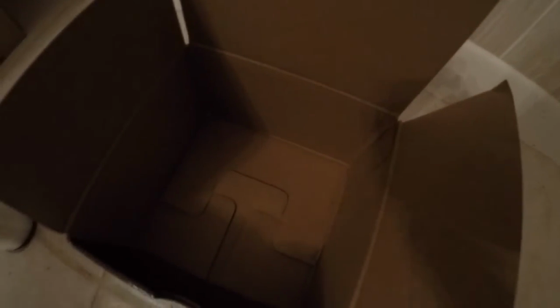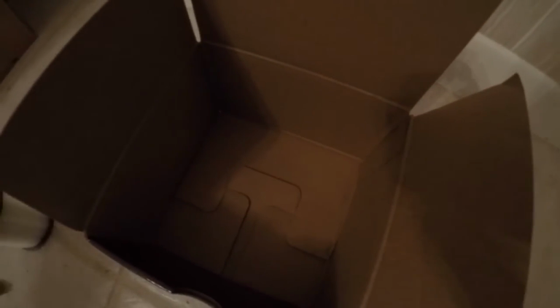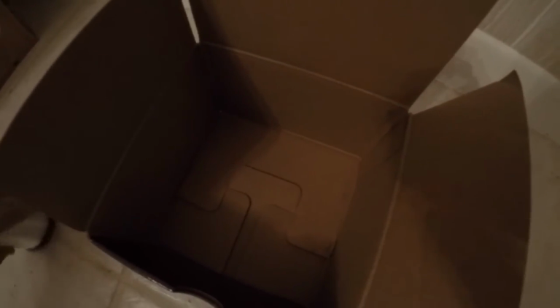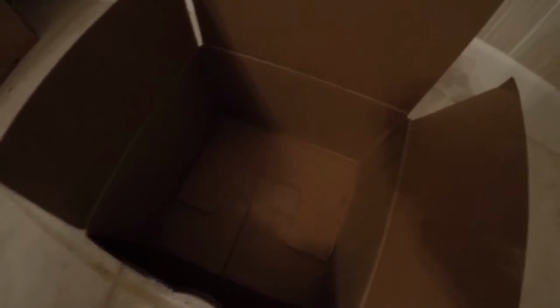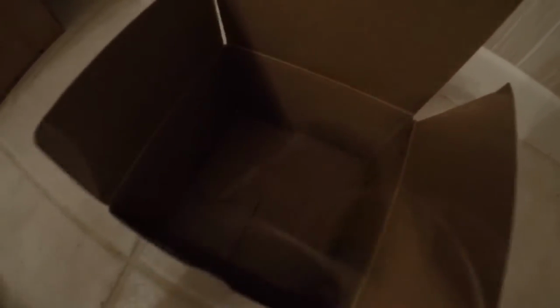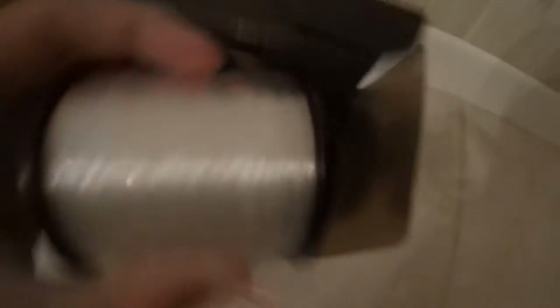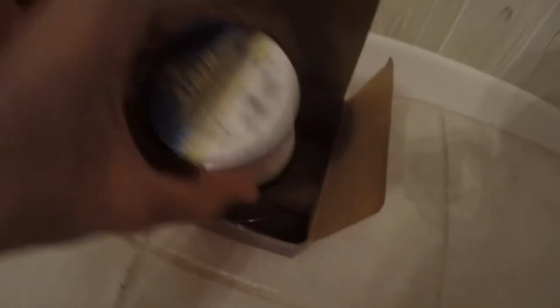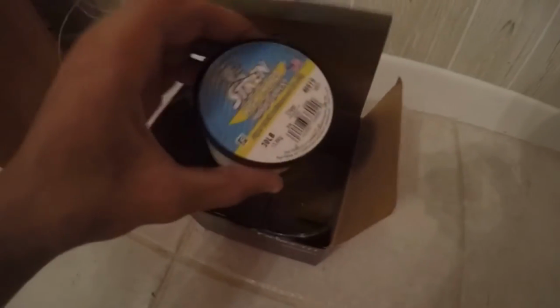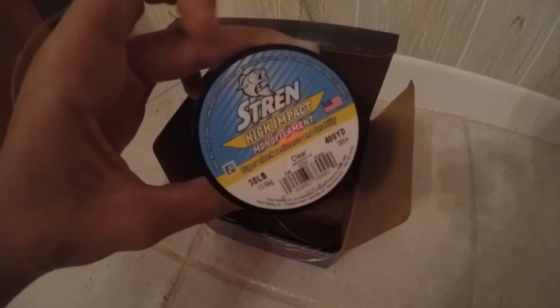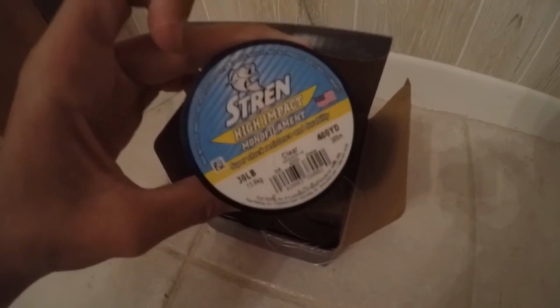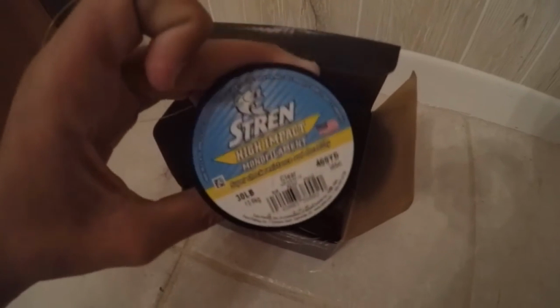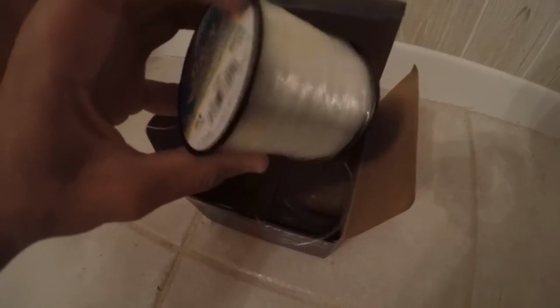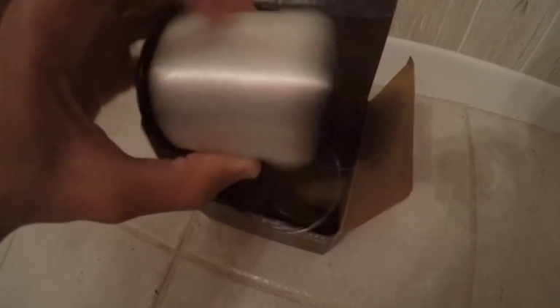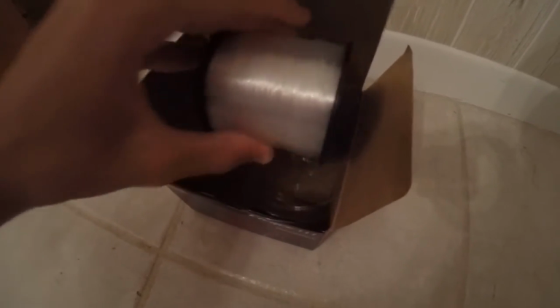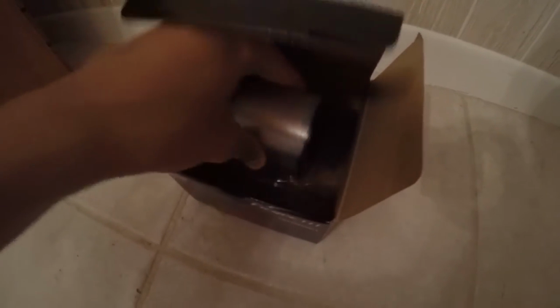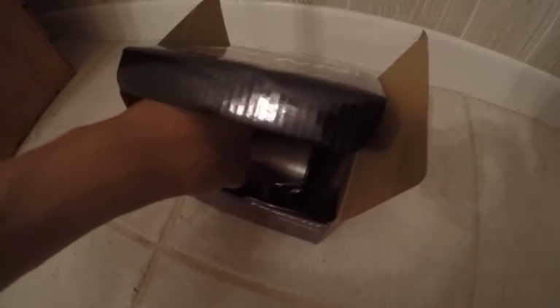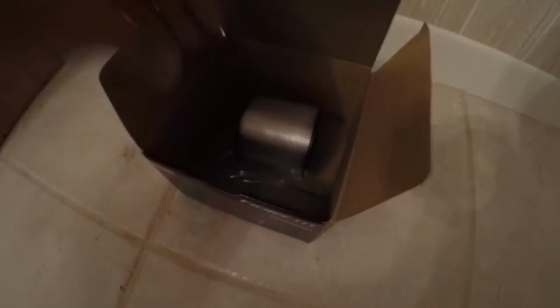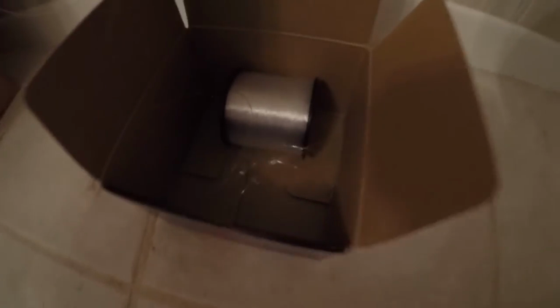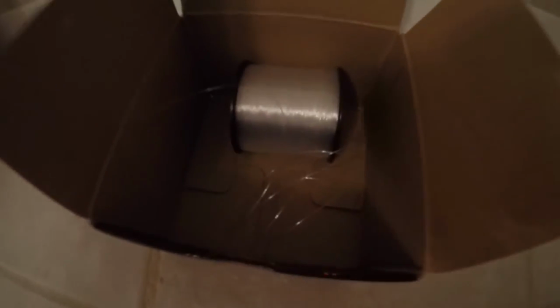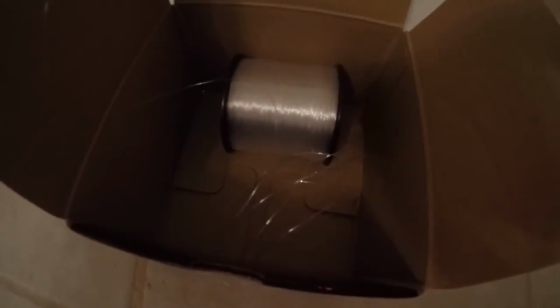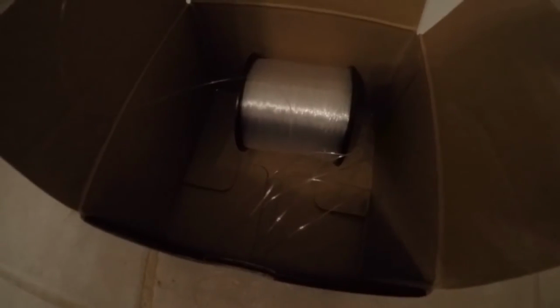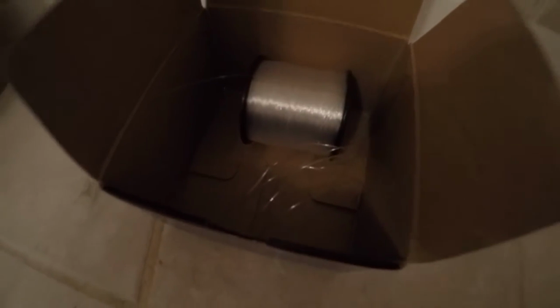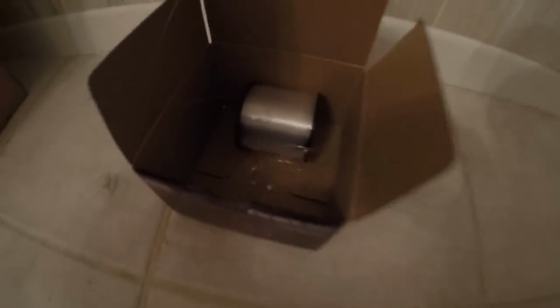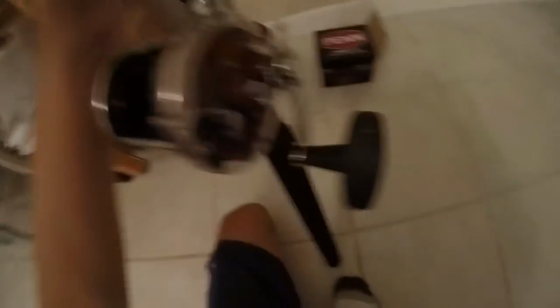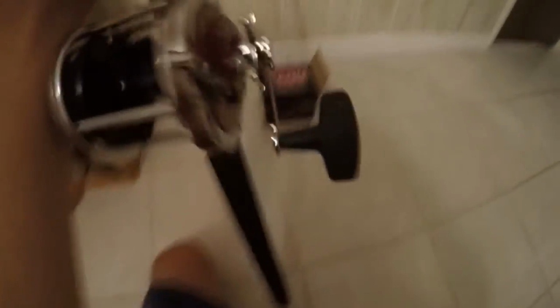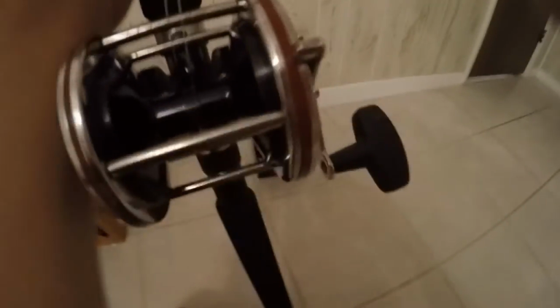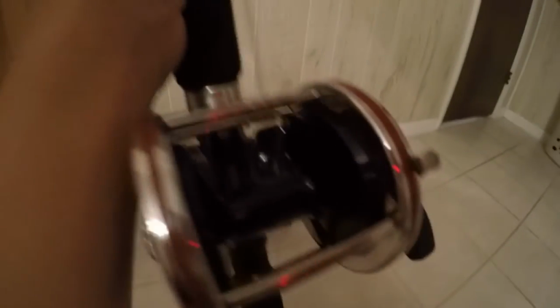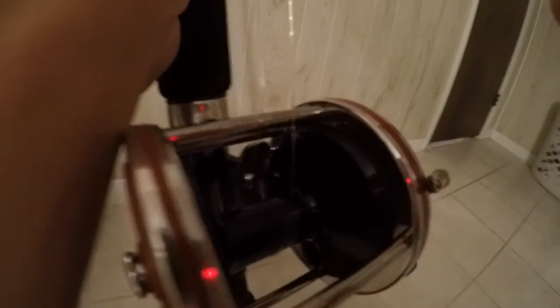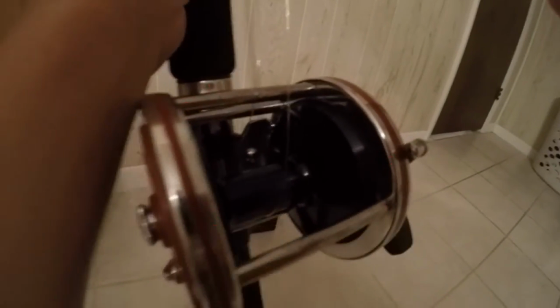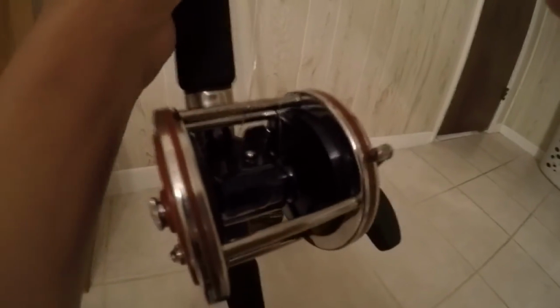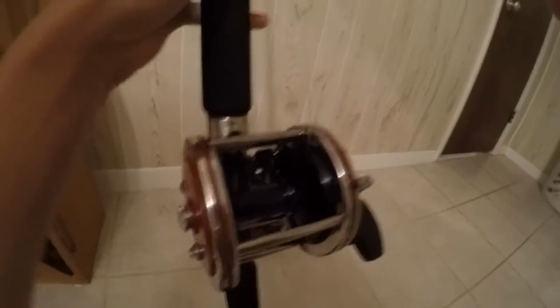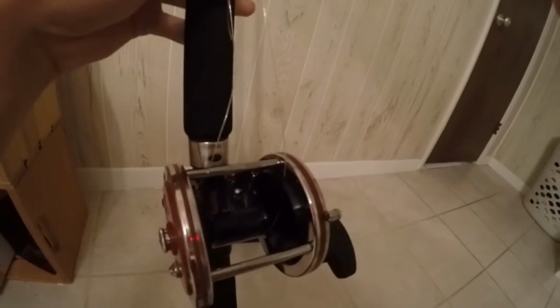Next, very important to help prevent line twist: lay your spool of mono sideways in a box. A Penn reel box is like the perfect size. You don't want a box that's too big so it's rolling around, or too small of one.